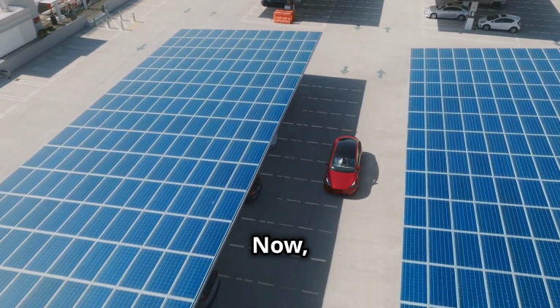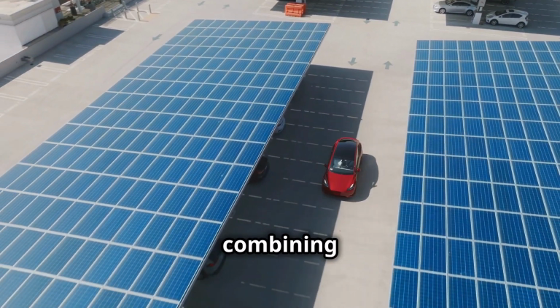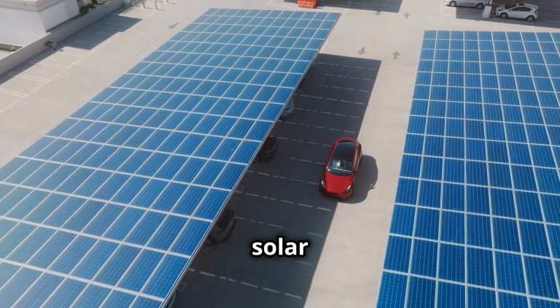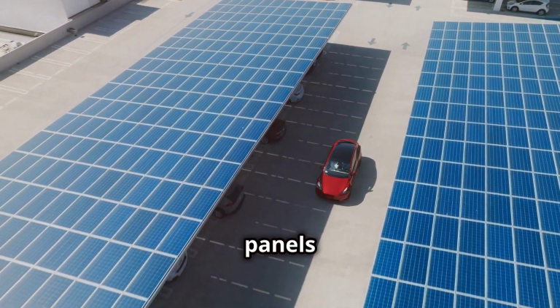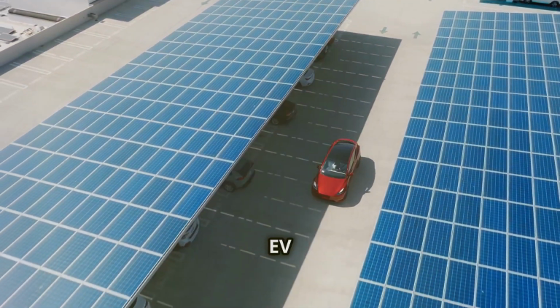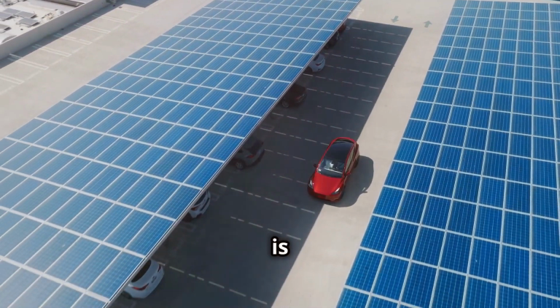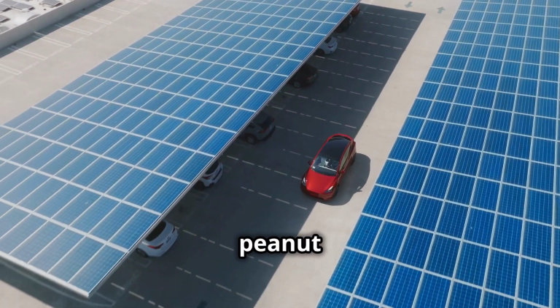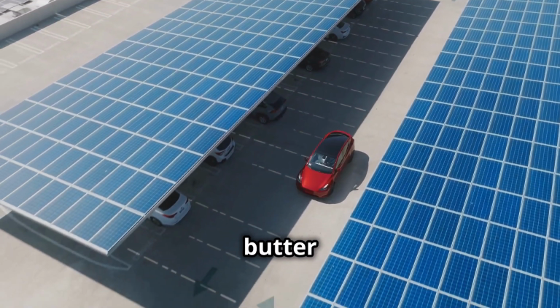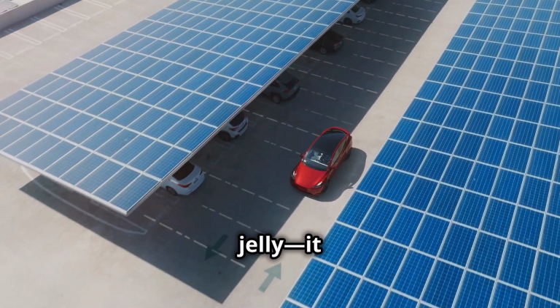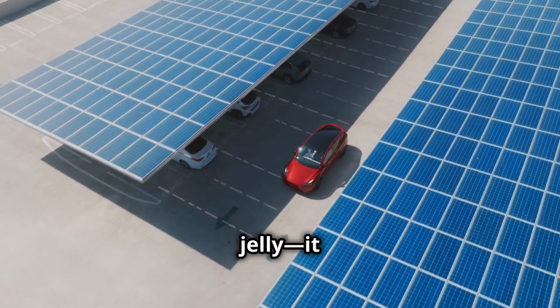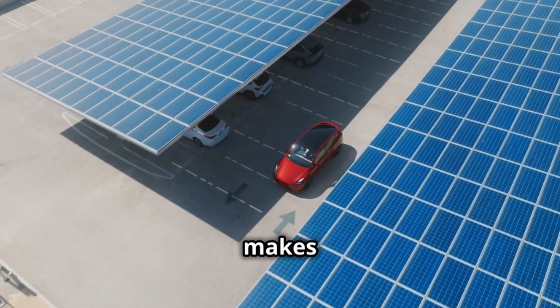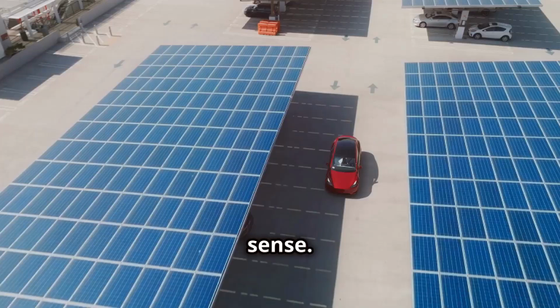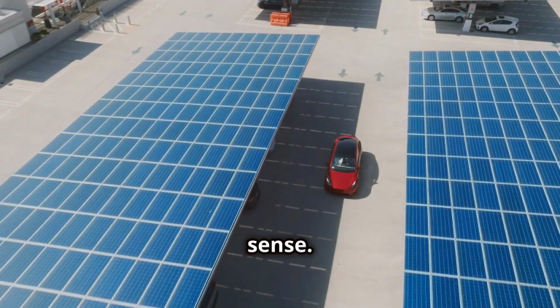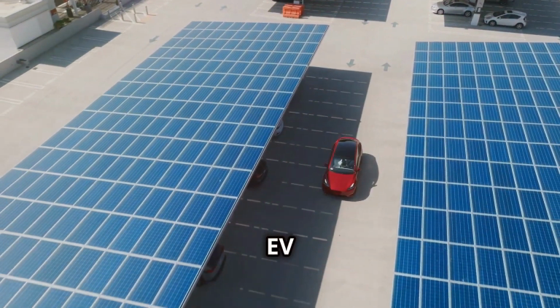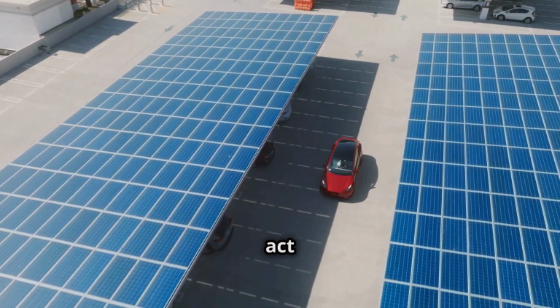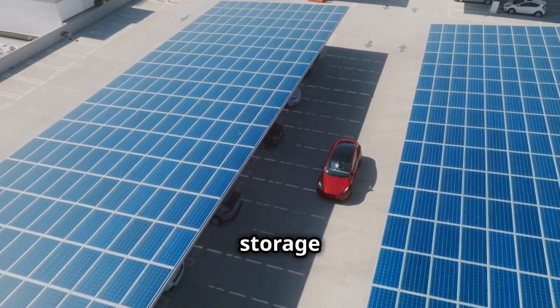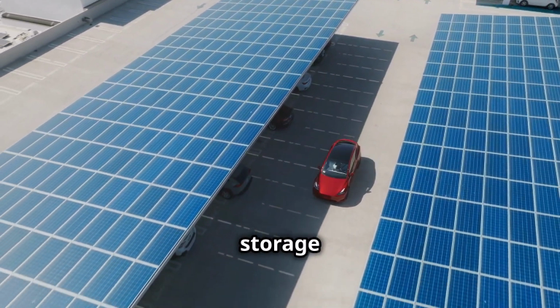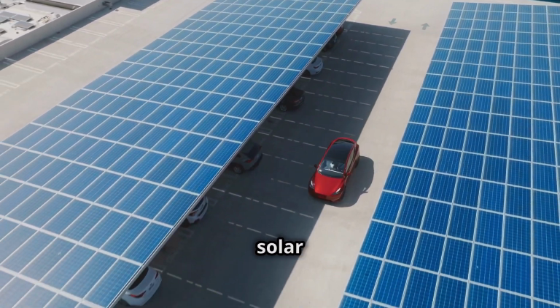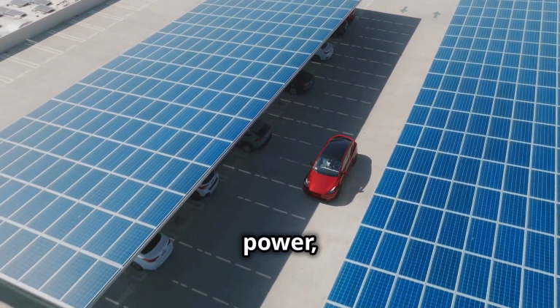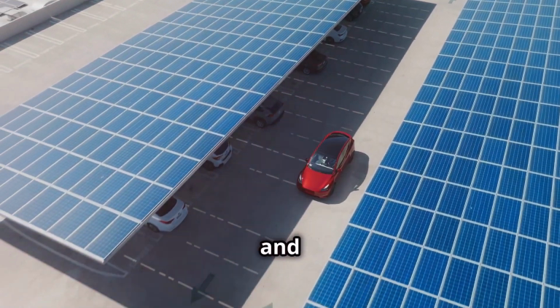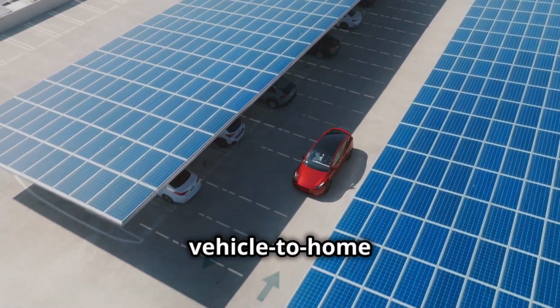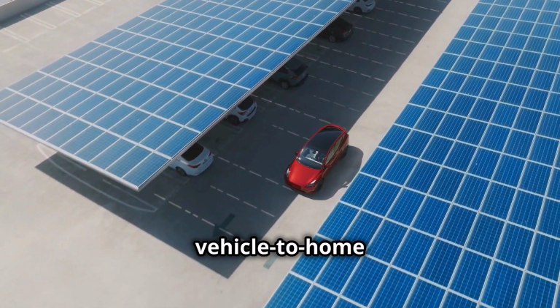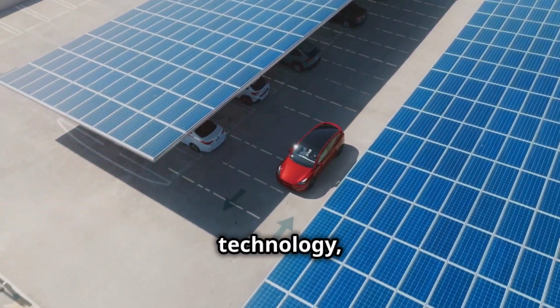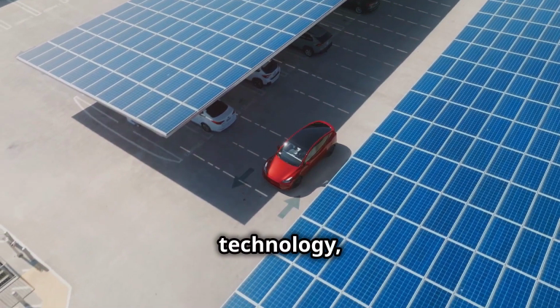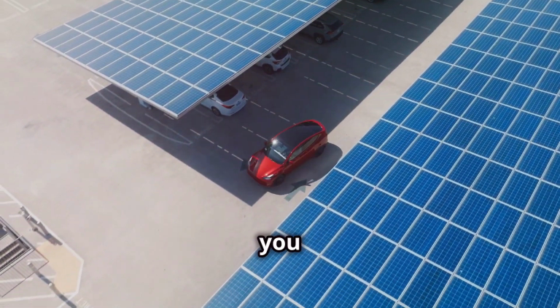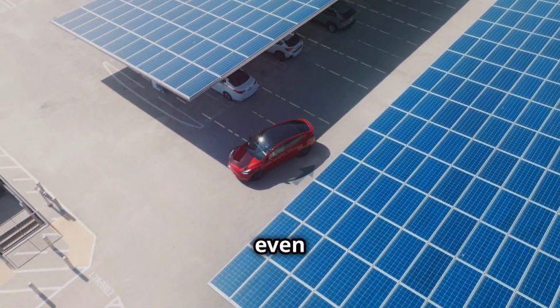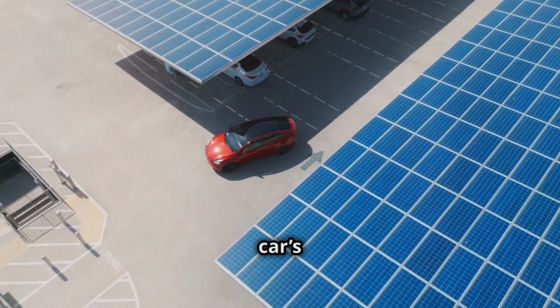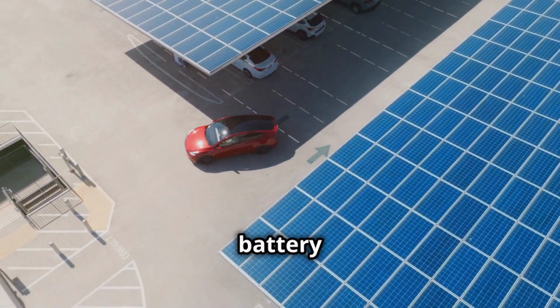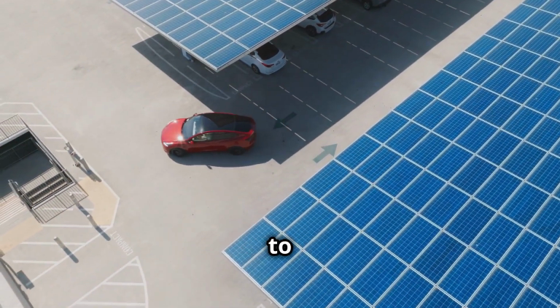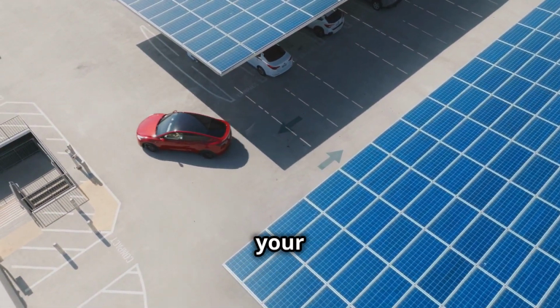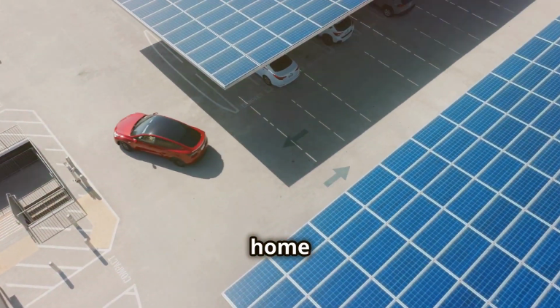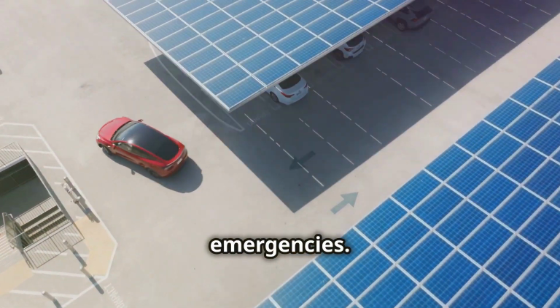Combining solar panels with an EV is like peanut butter and jelly — it just makes sense. Your EV can act as a storage unit for solar power, and with vehicle-to-home technology, you can even use your car's battery to power your home in emergencies.